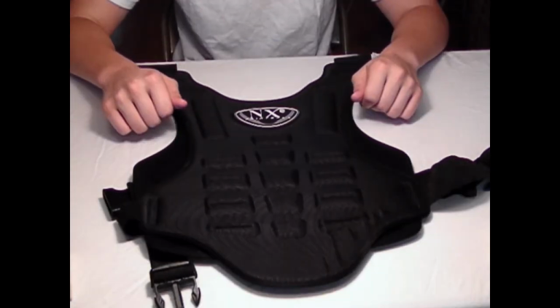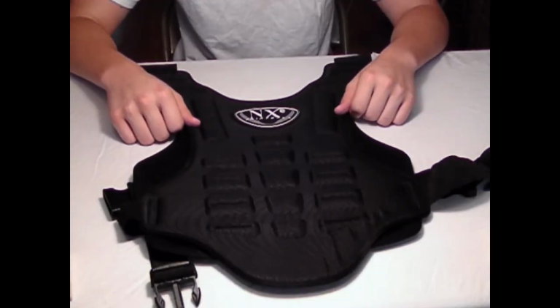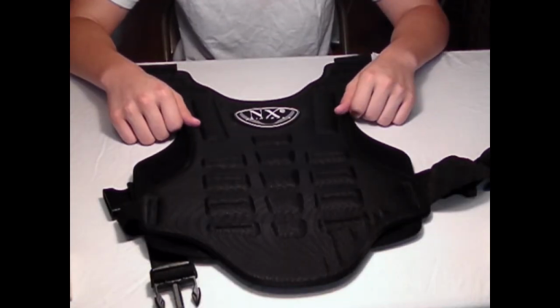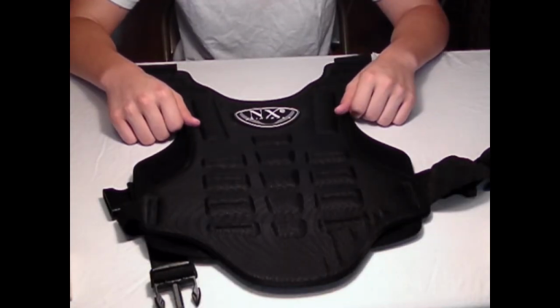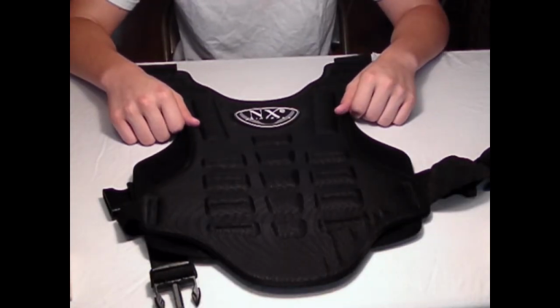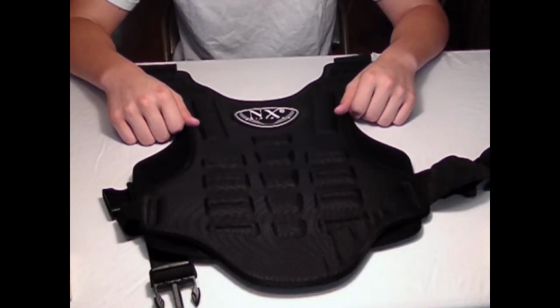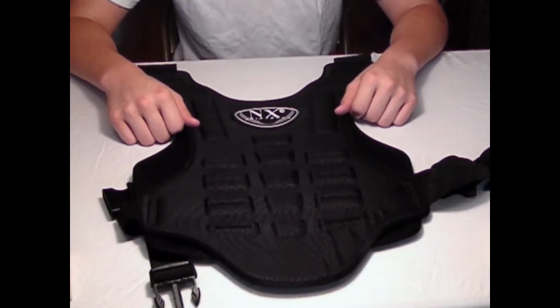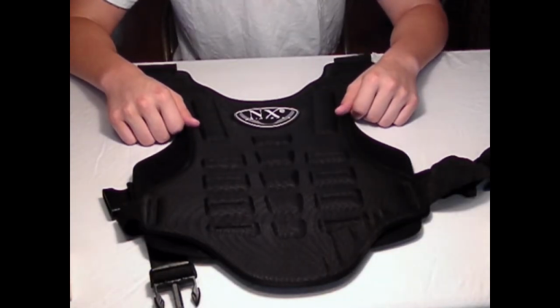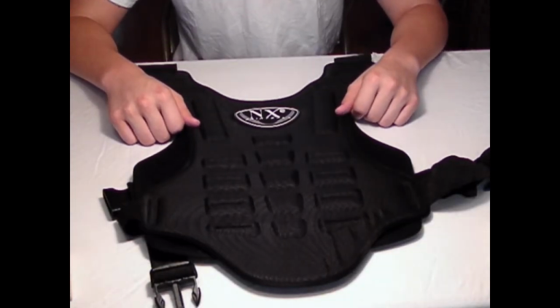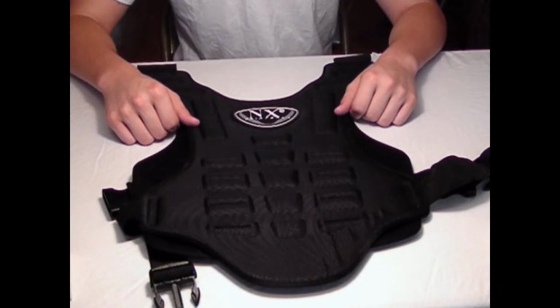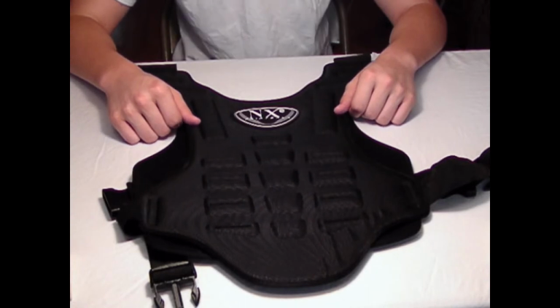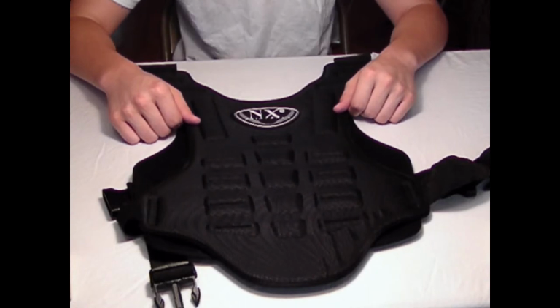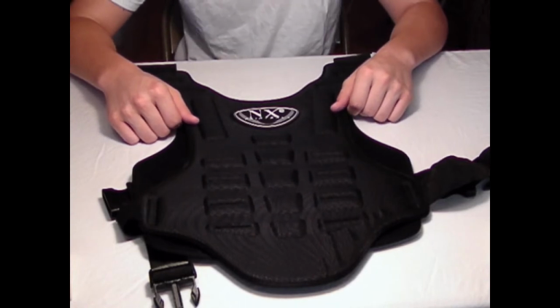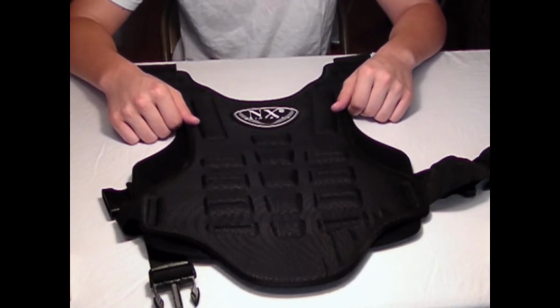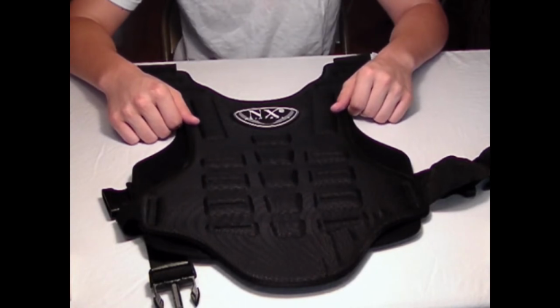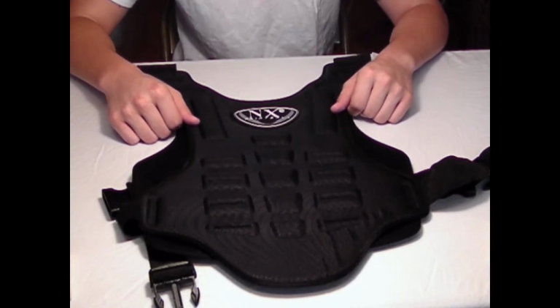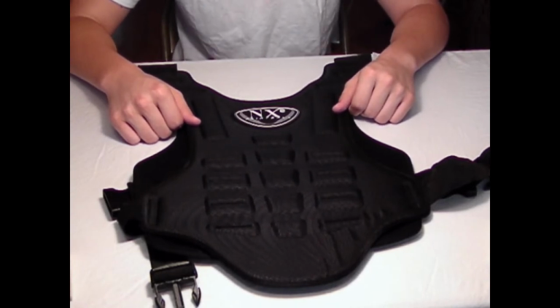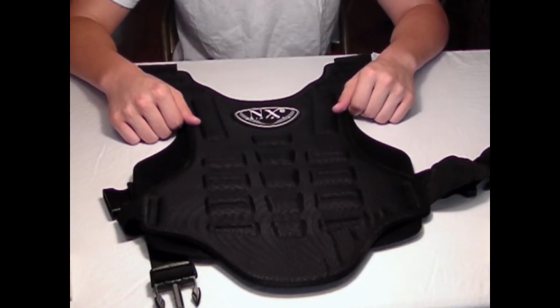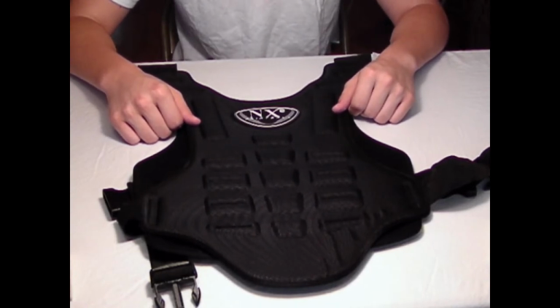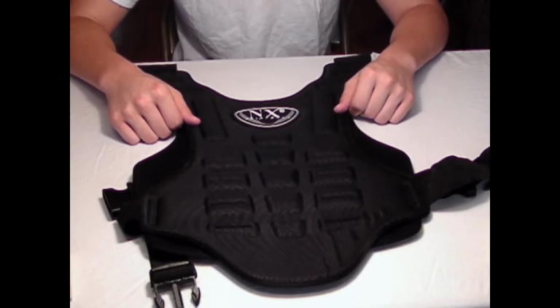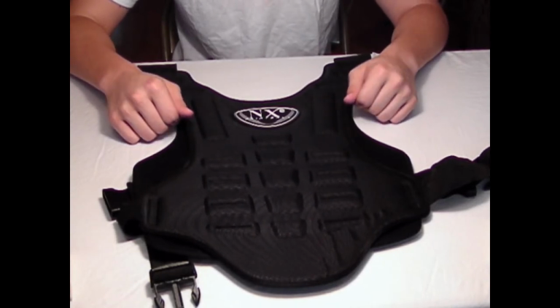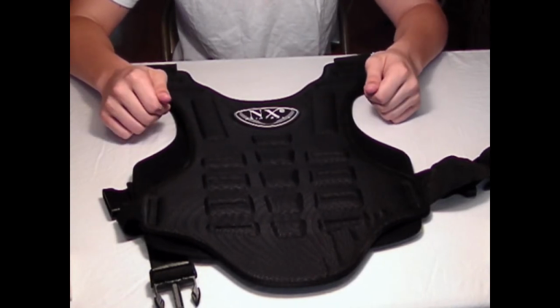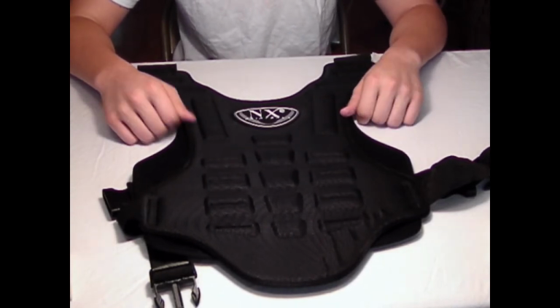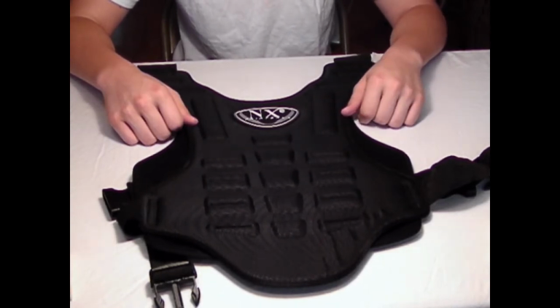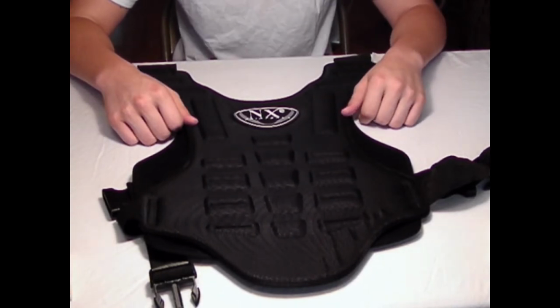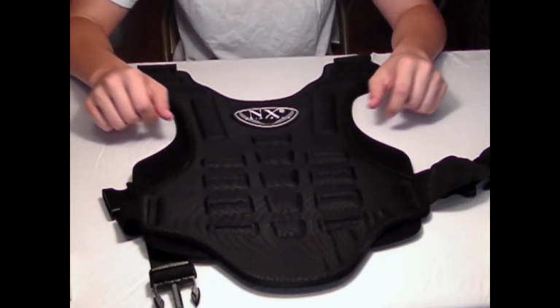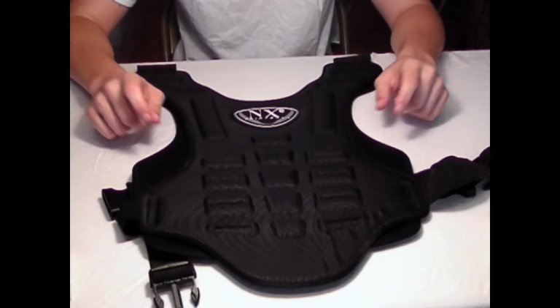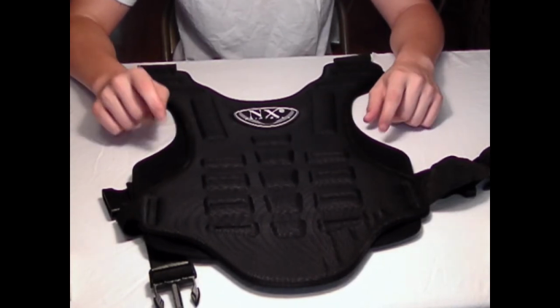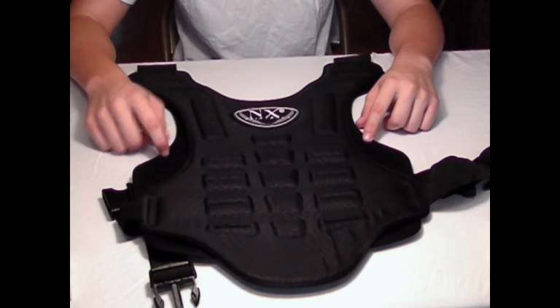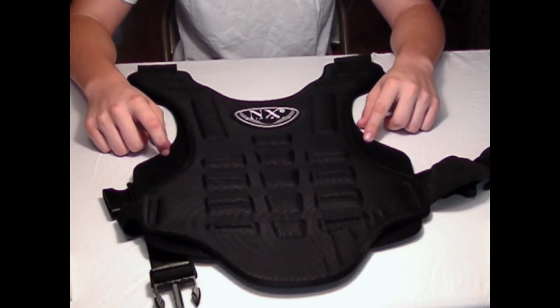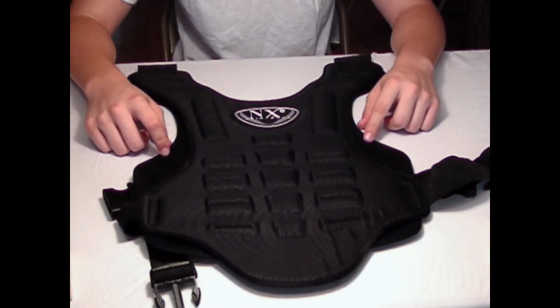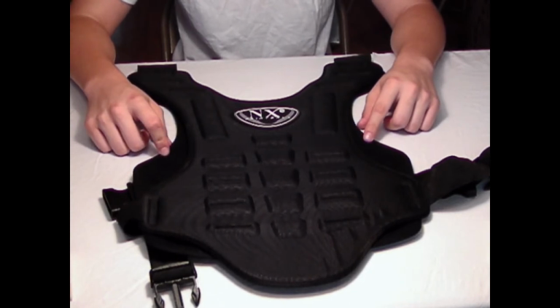Because this material is rather hard, it's going to restrict a little bit of movement, but if you like the added protection, this is the chest protector for you.